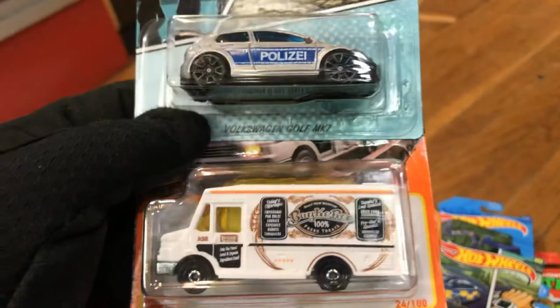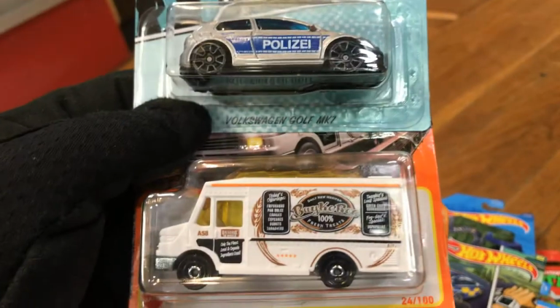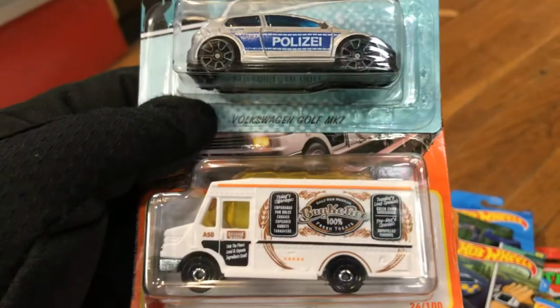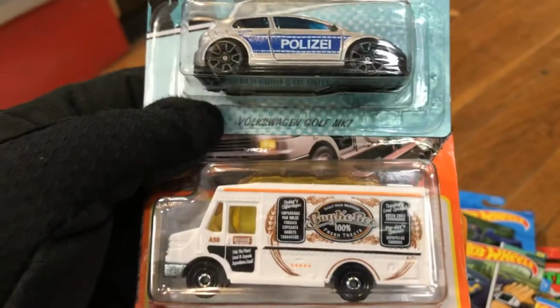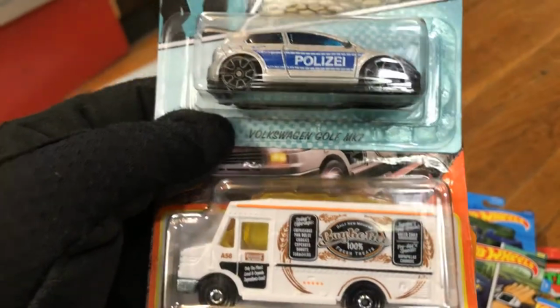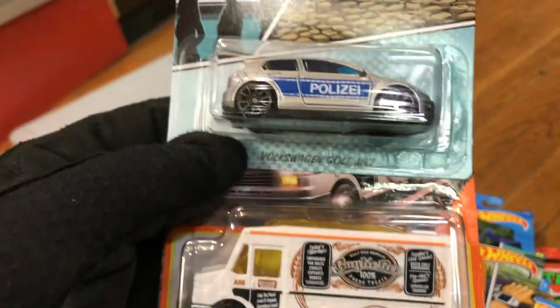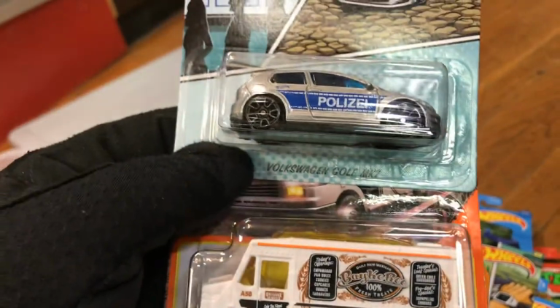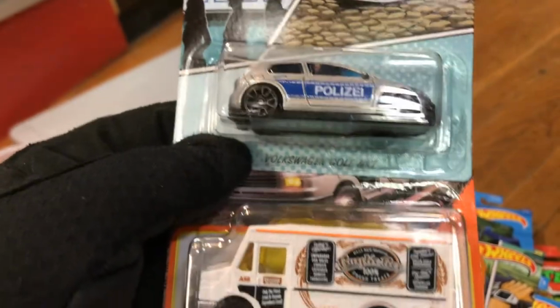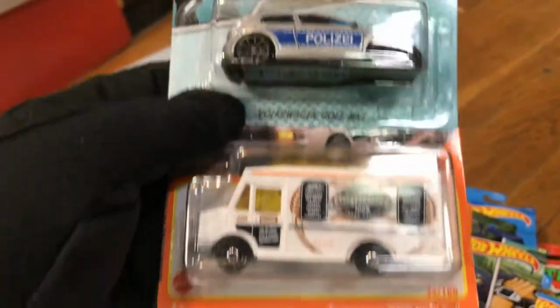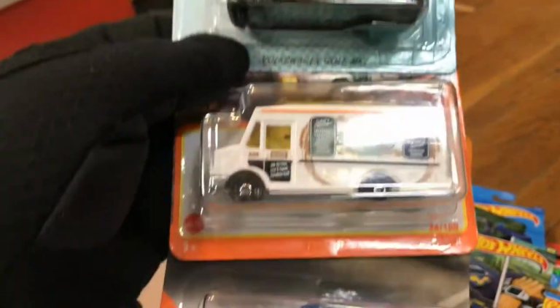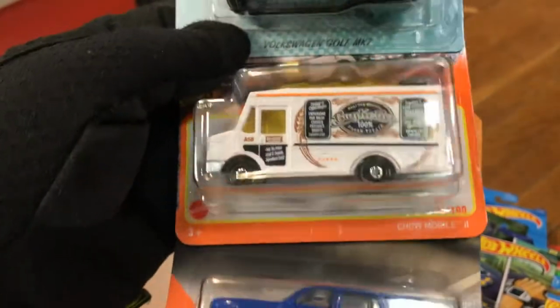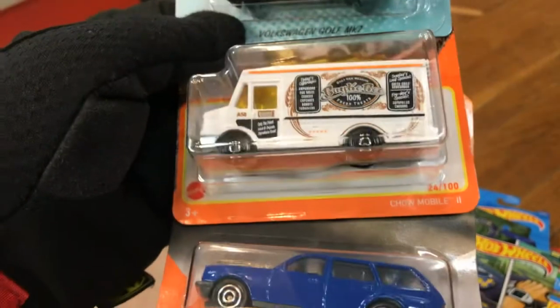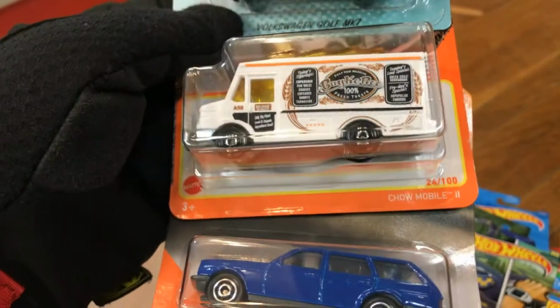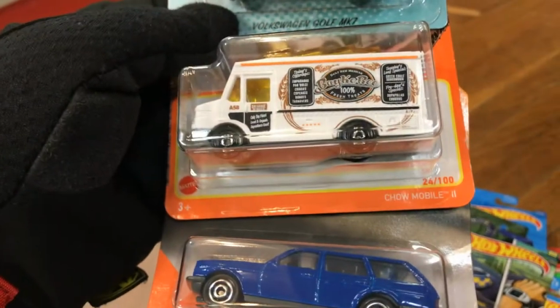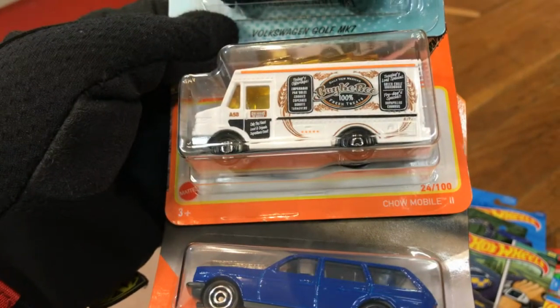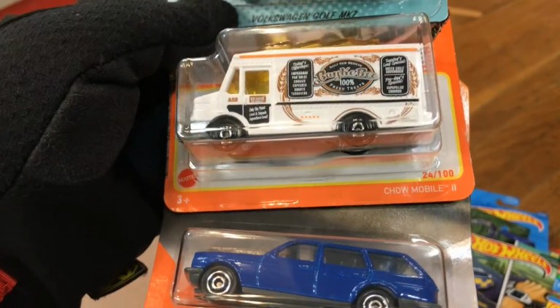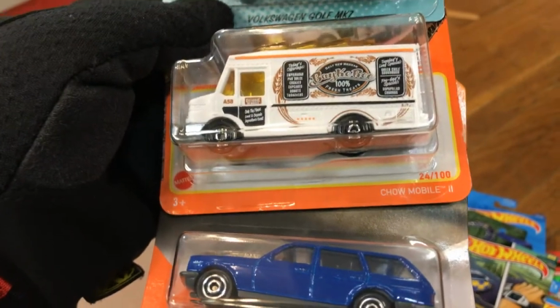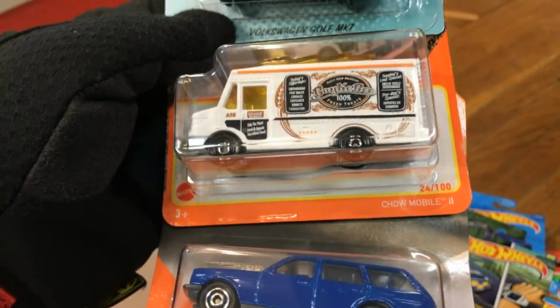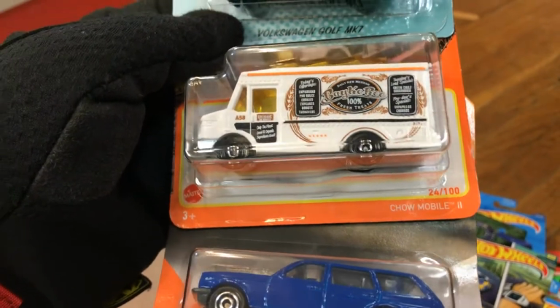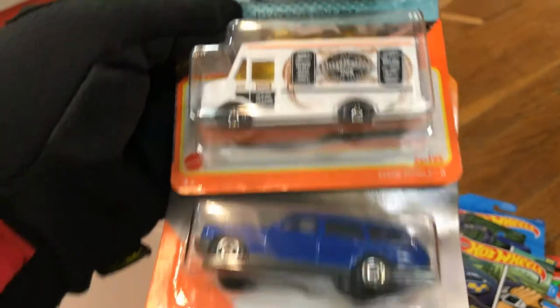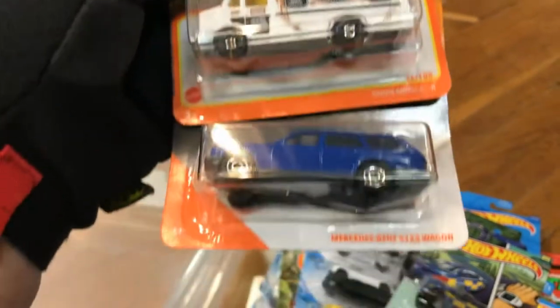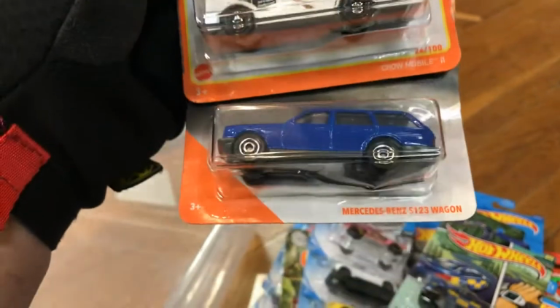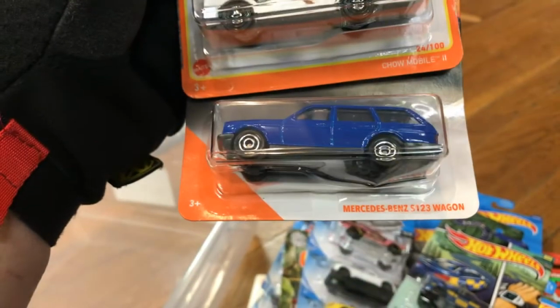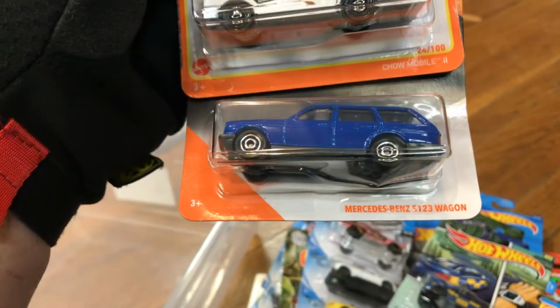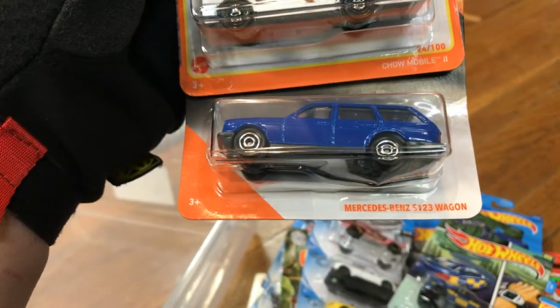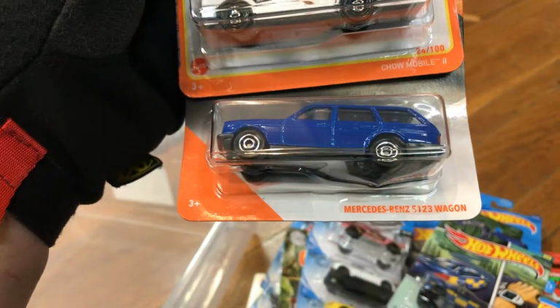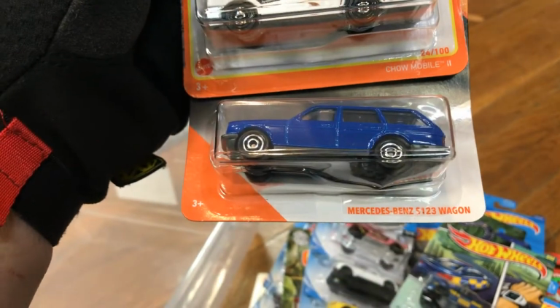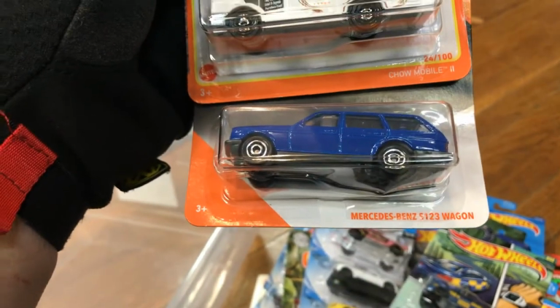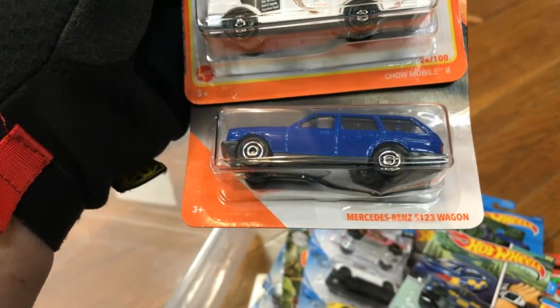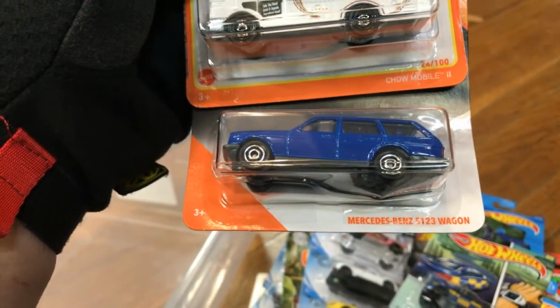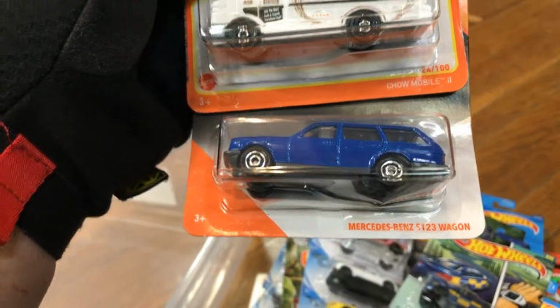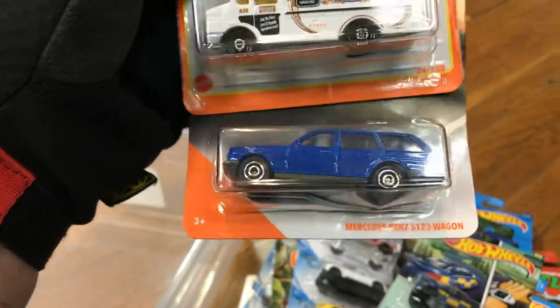And the last three here: Volkswagen Golf MK7, the Childmobile, and Mercedes-Benz S123 Wagon. There it is, everyone.